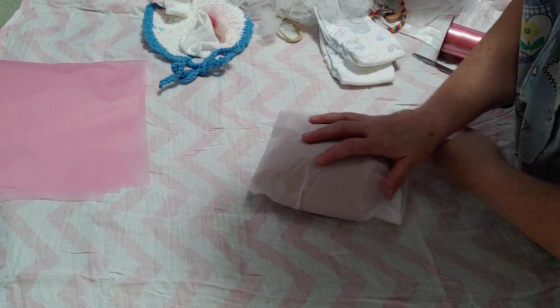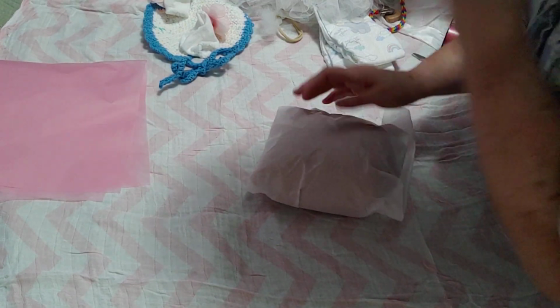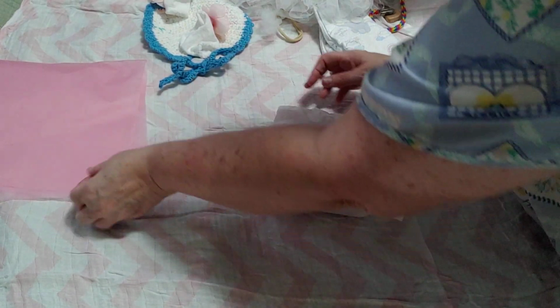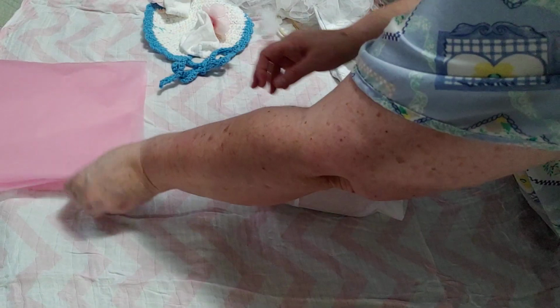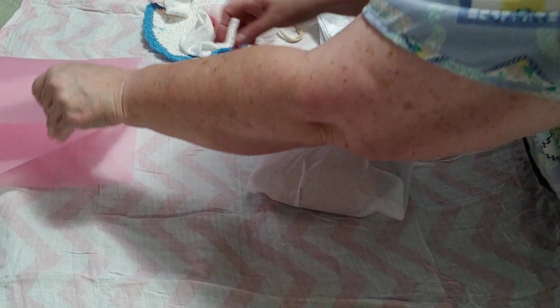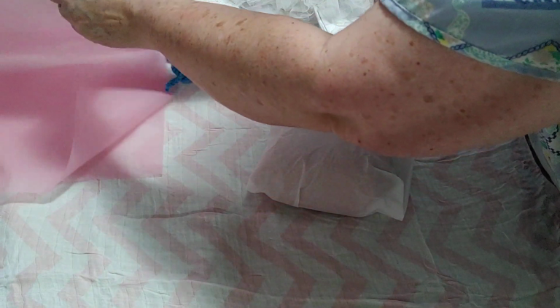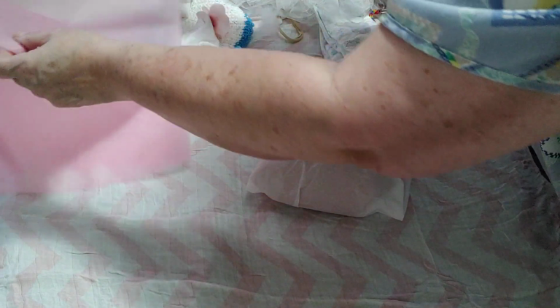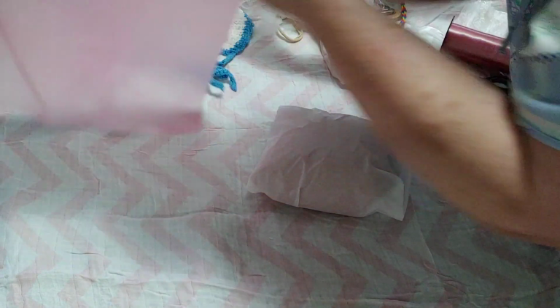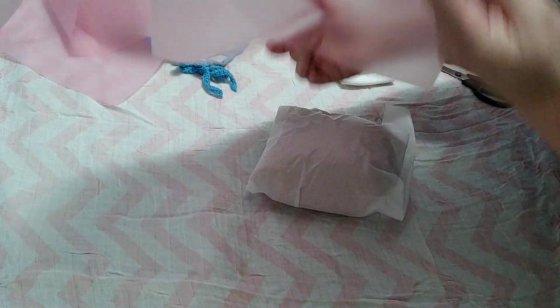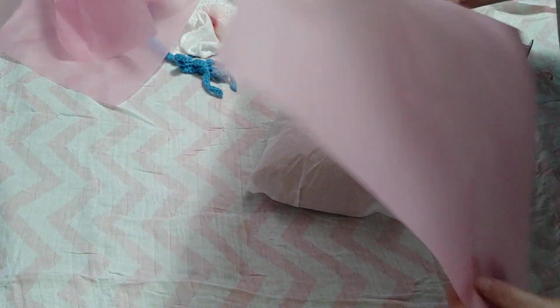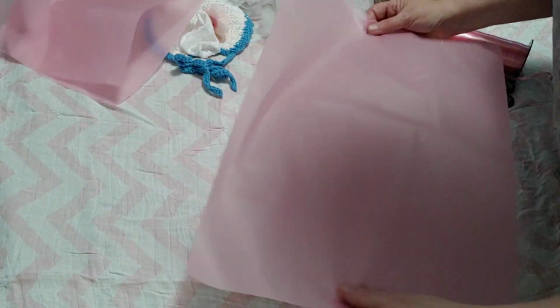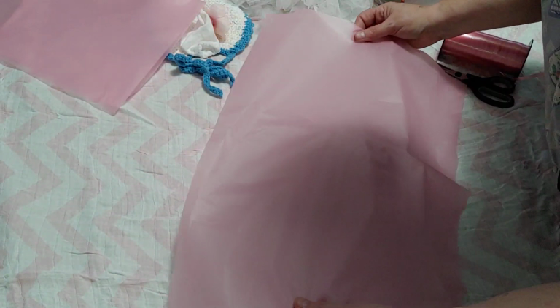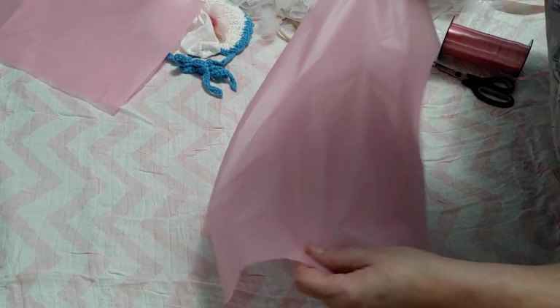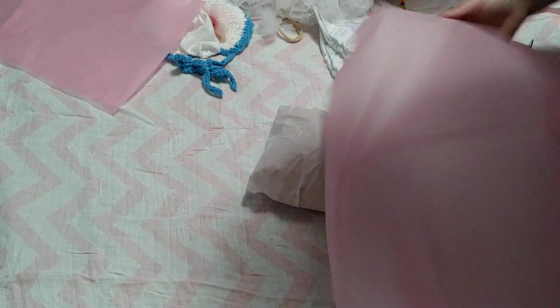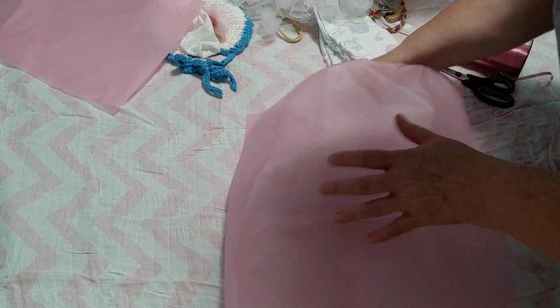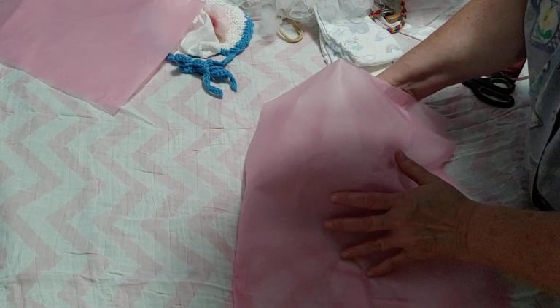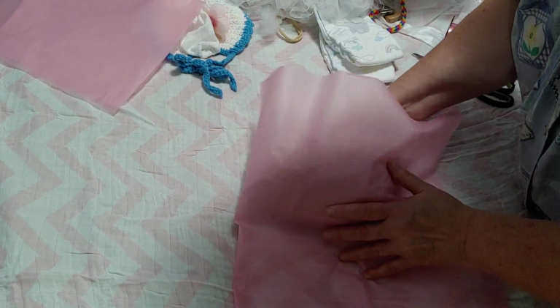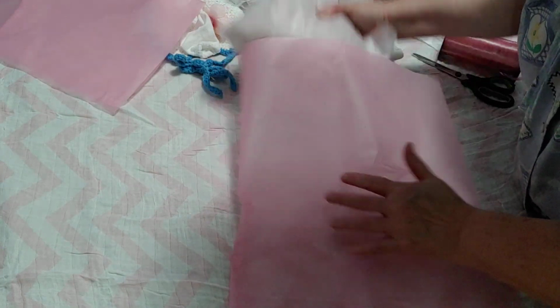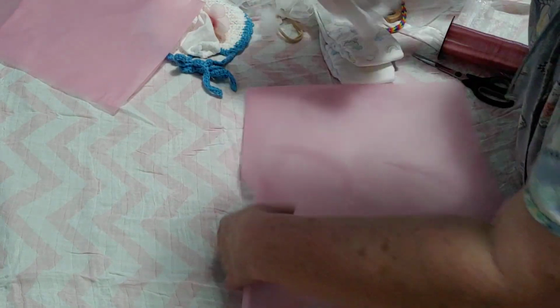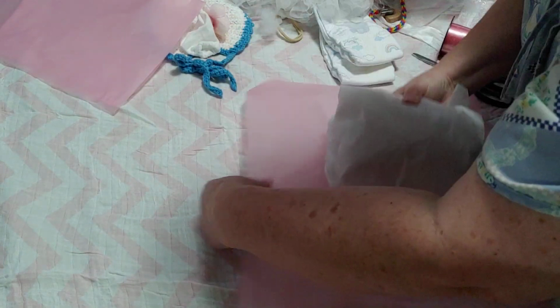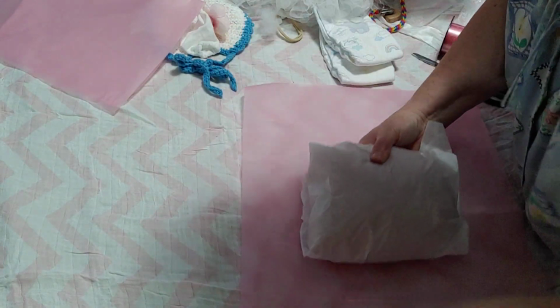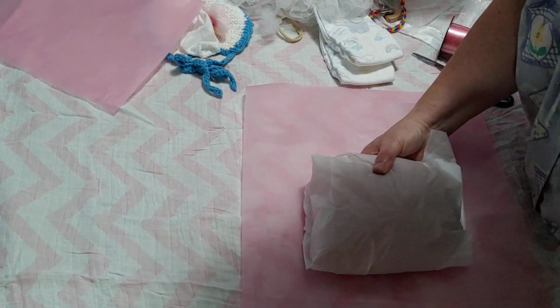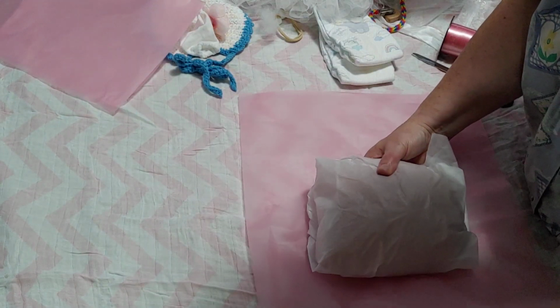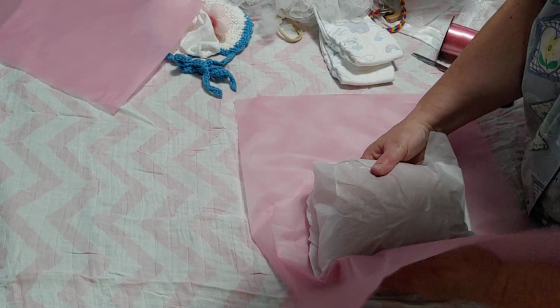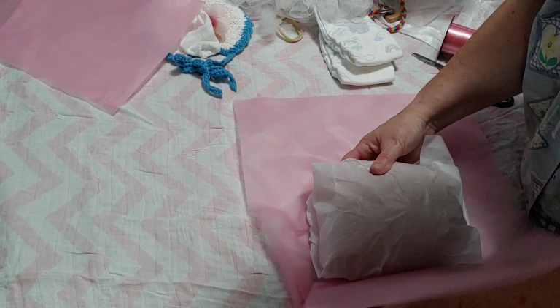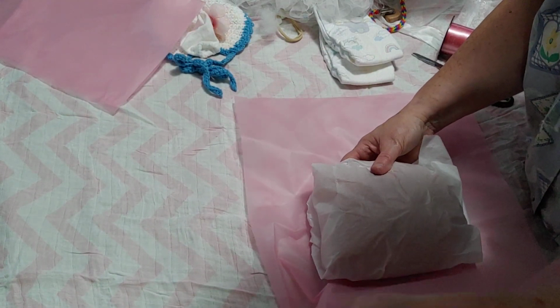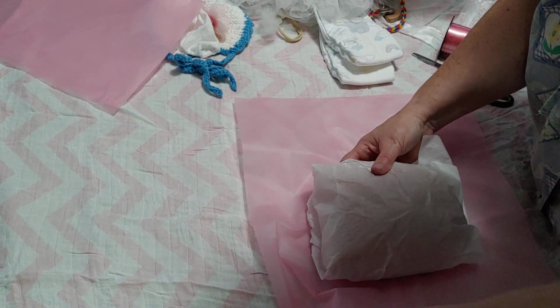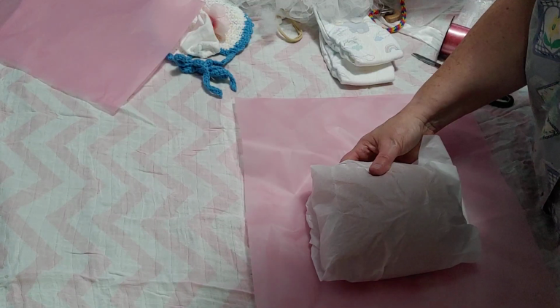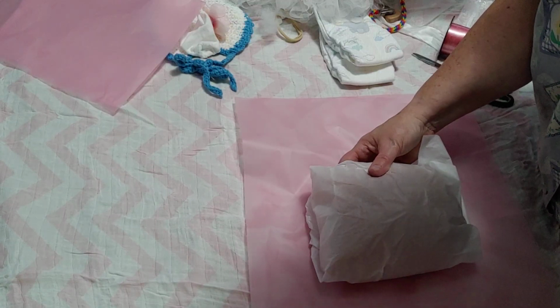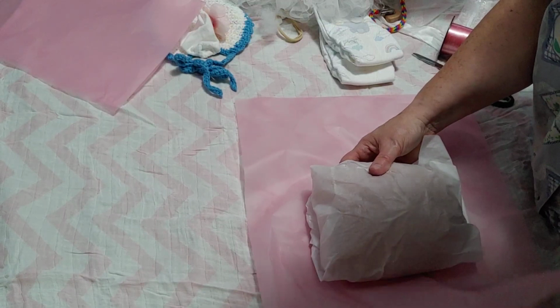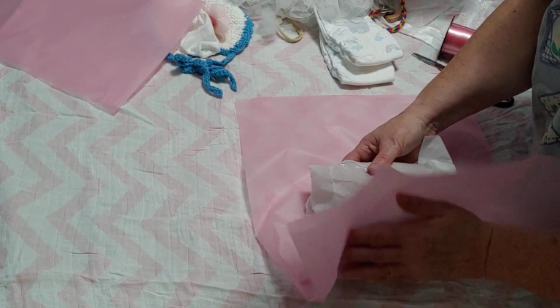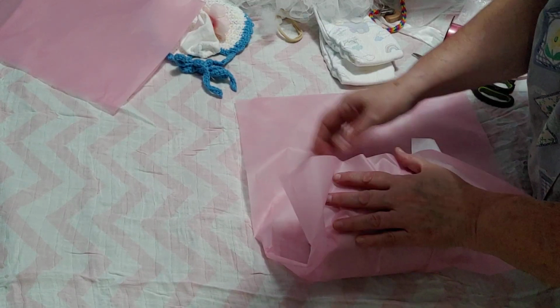Alright, and then I'm going to grab some pink here. I'm going to grab it this way with the pink, just because this is a little girl — we want to do pink.